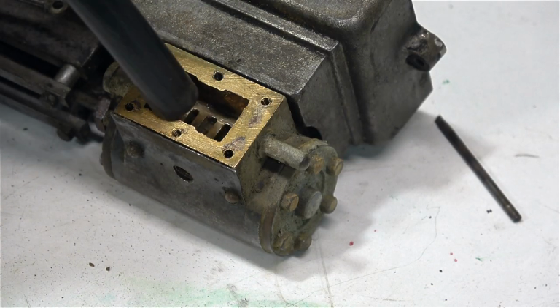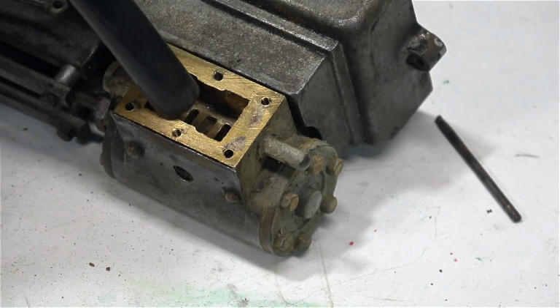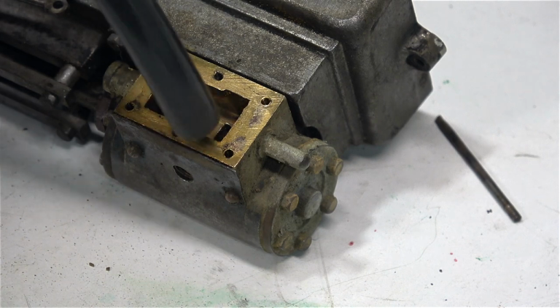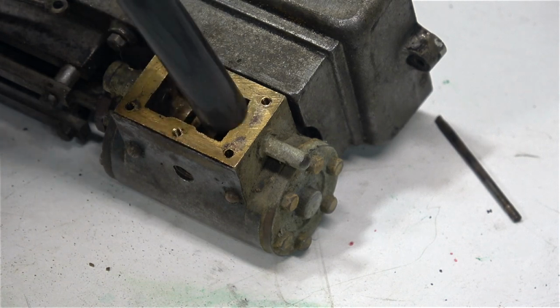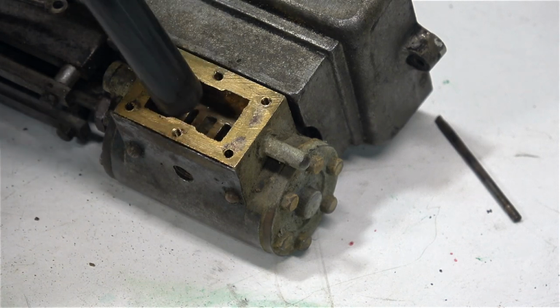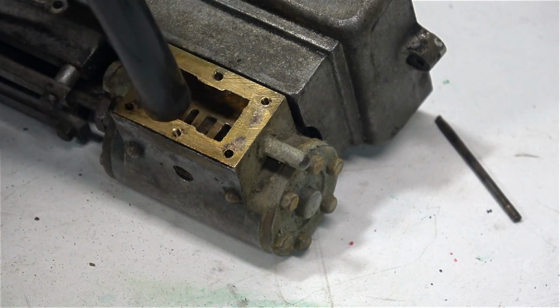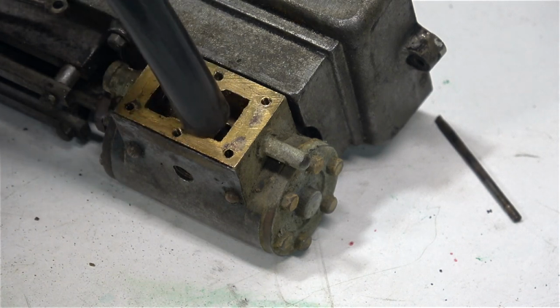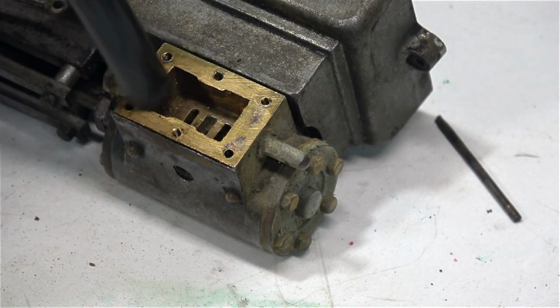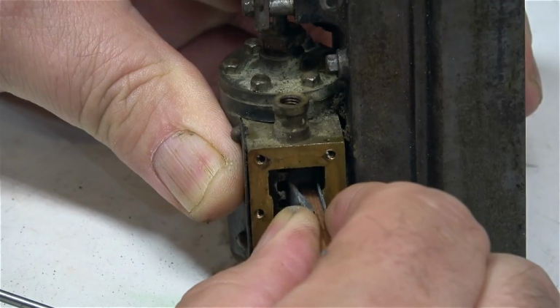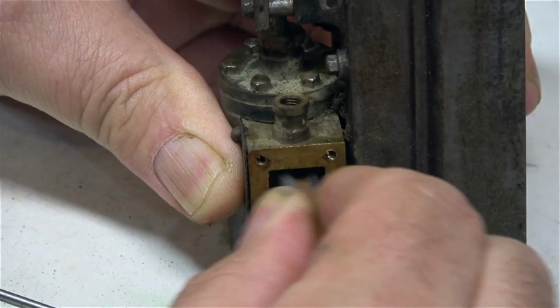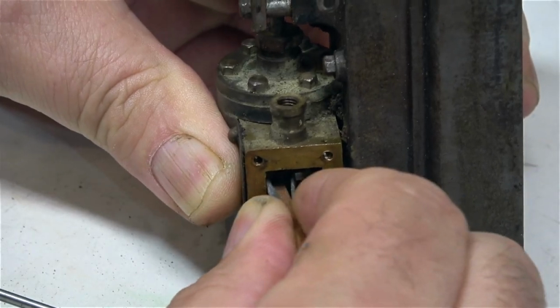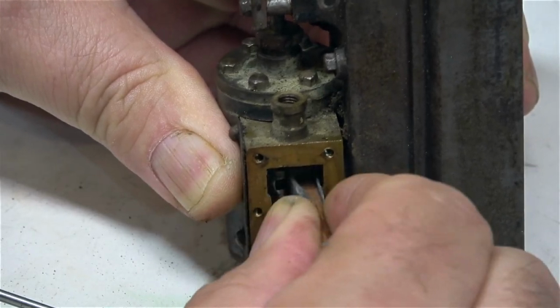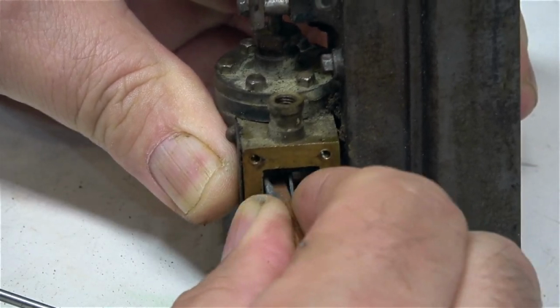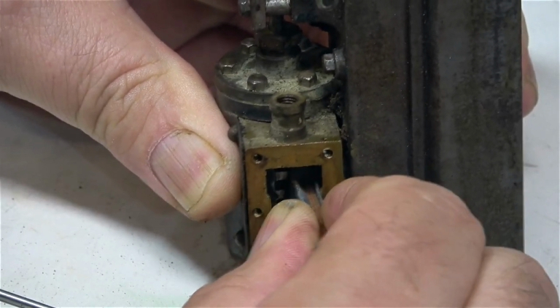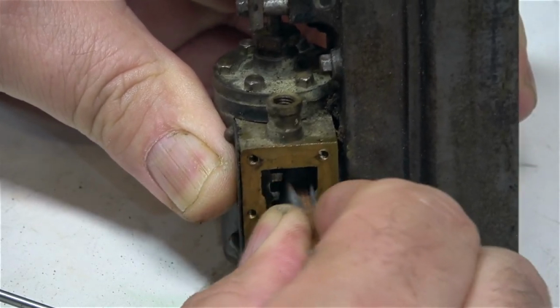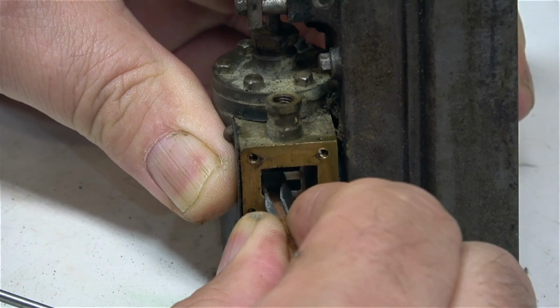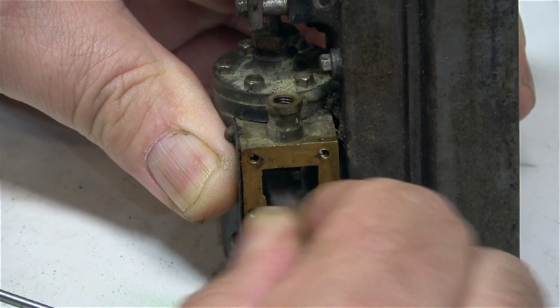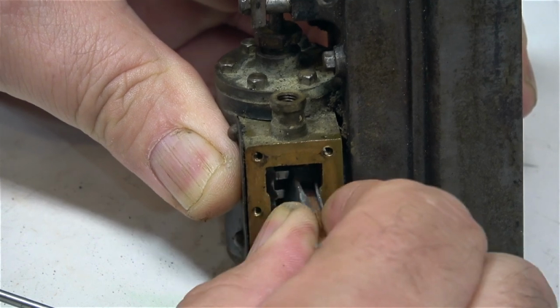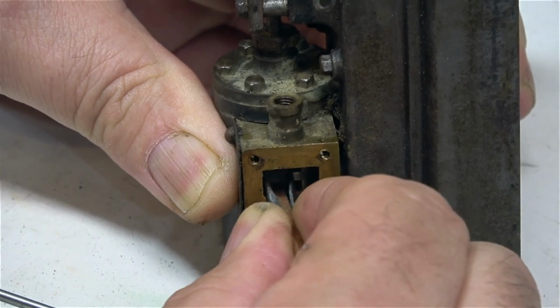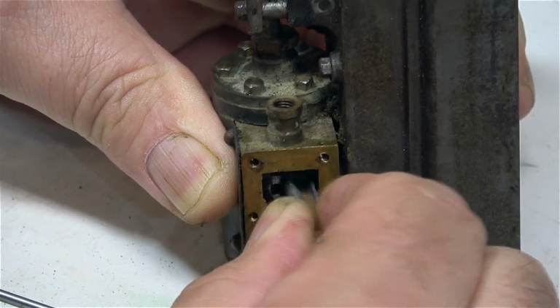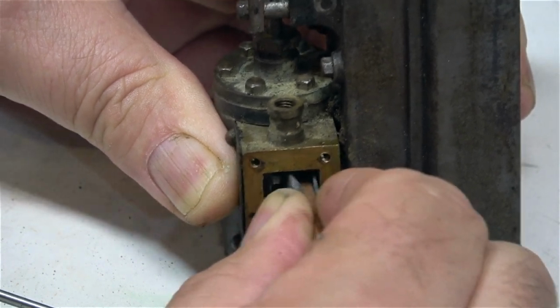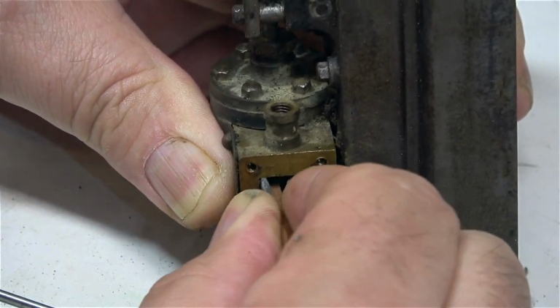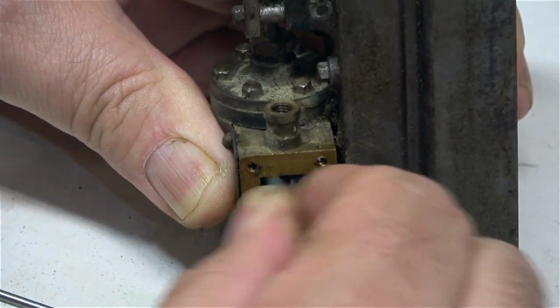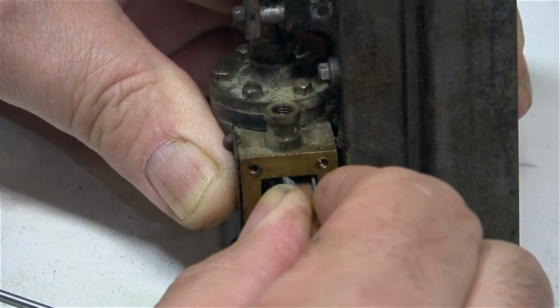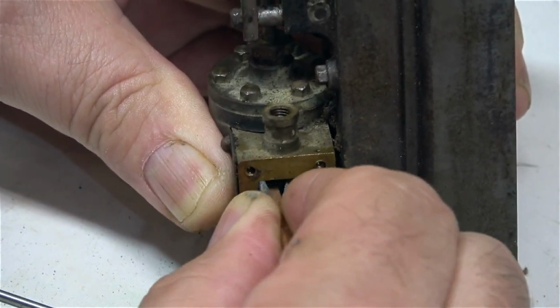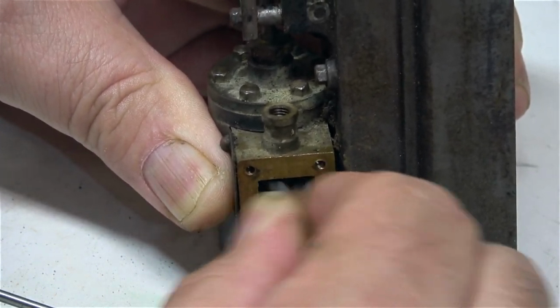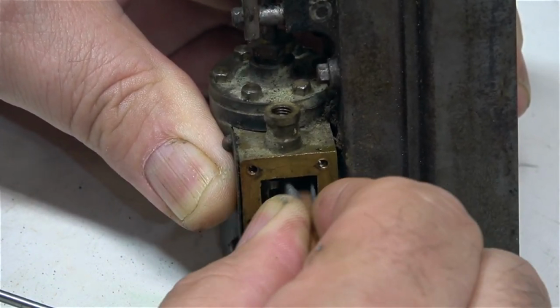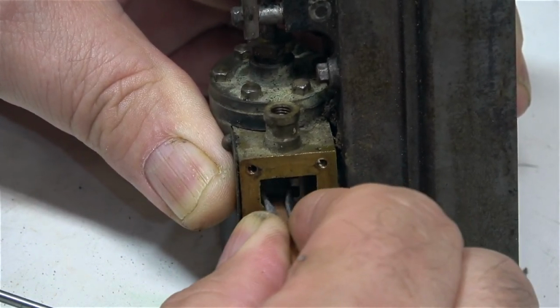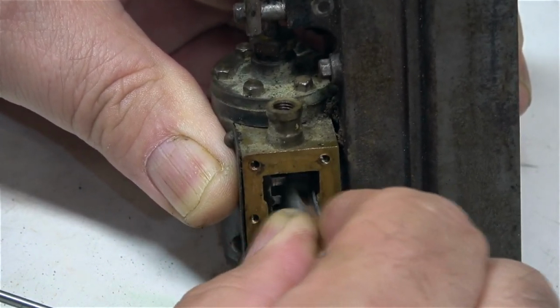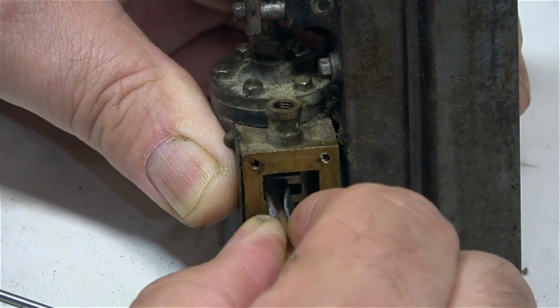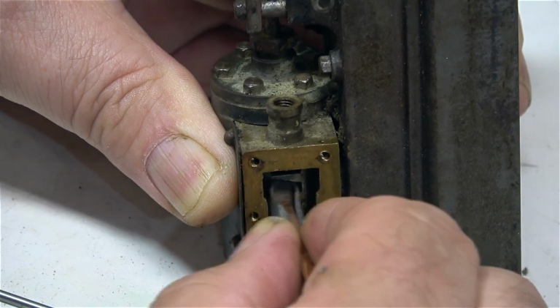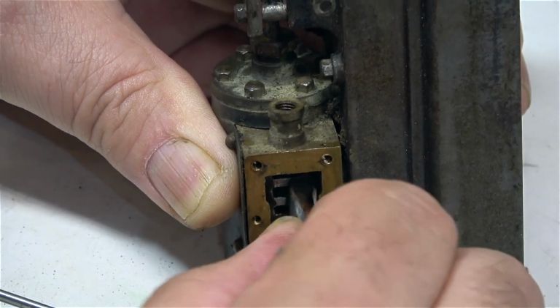This old Stuart S50 is part of a Basset Loke steam plant and it's very different to any other of the S50 range I've ever worked on. The steam chest and the cylinder is all one casting — it doesn't detach.